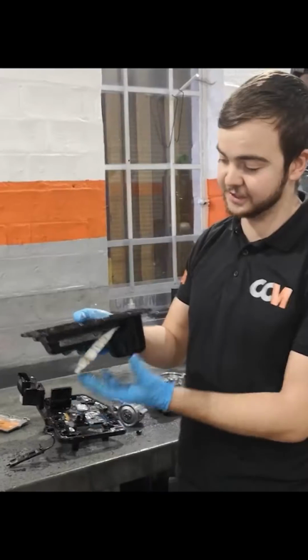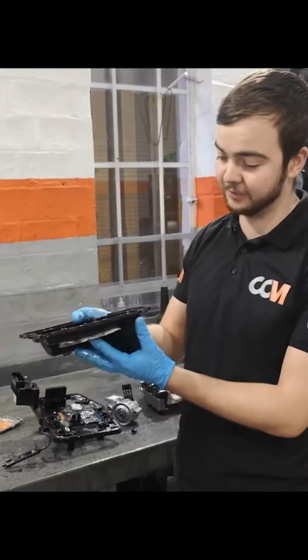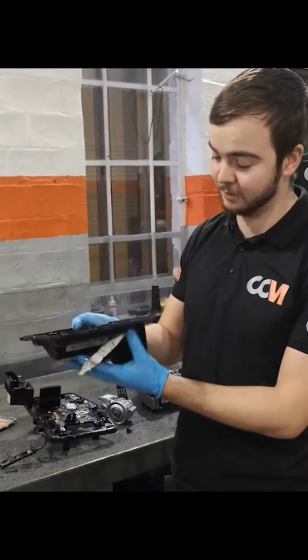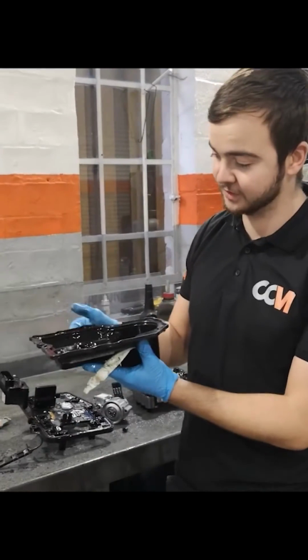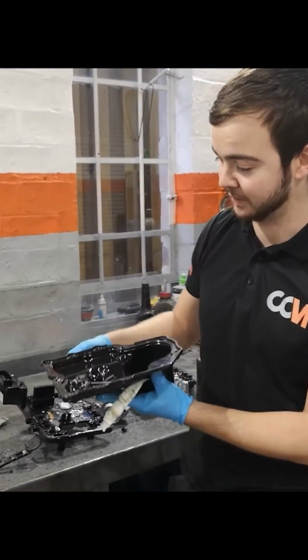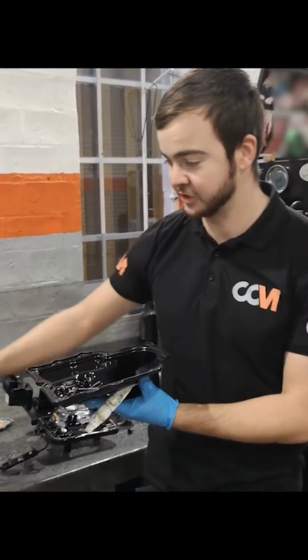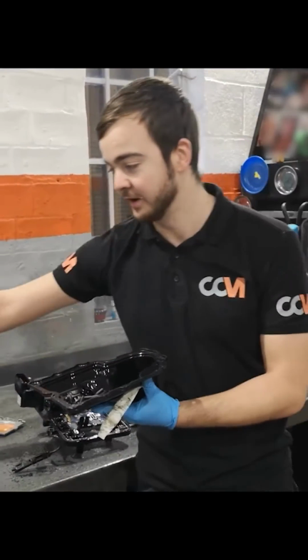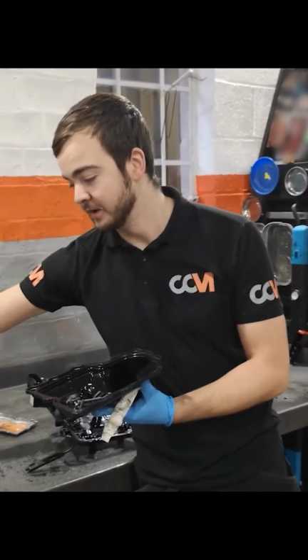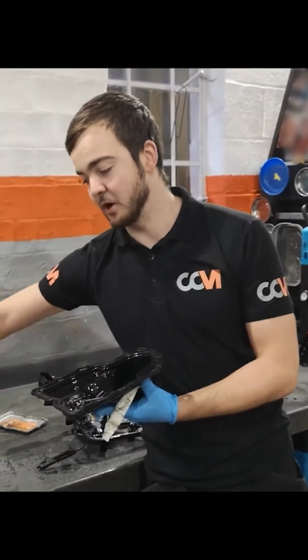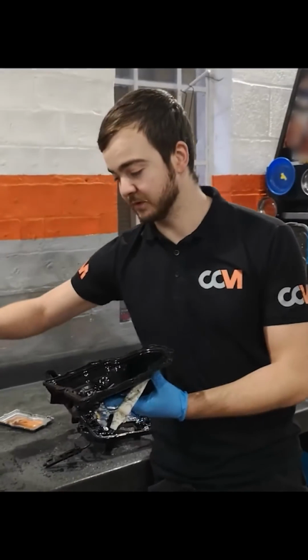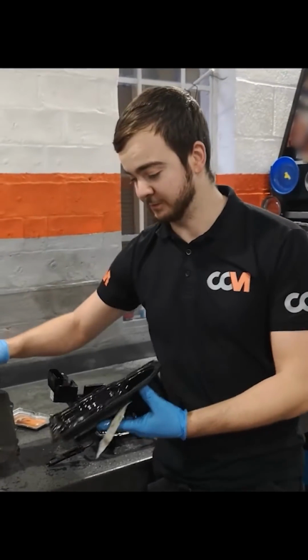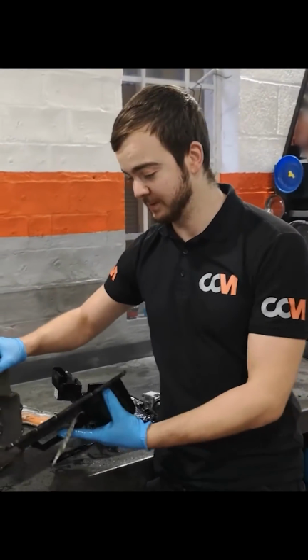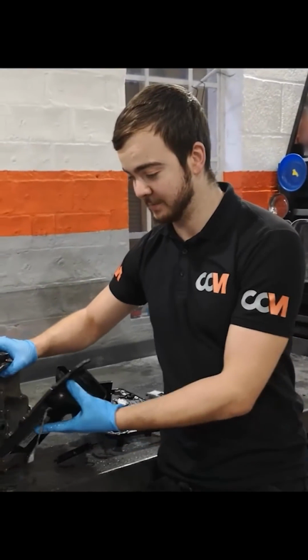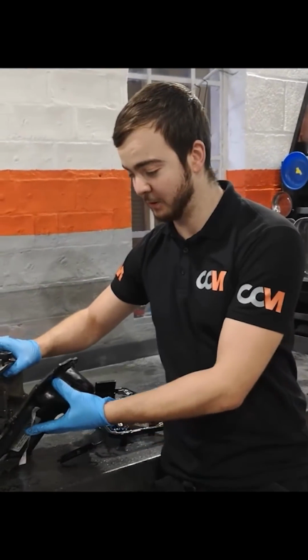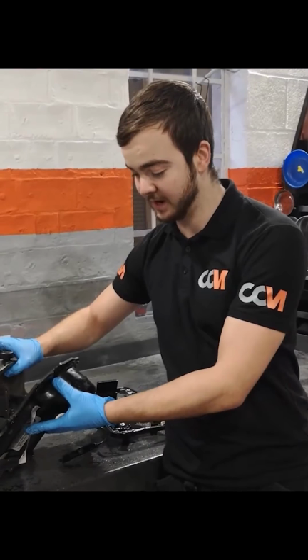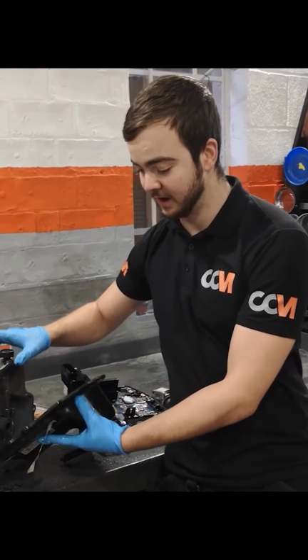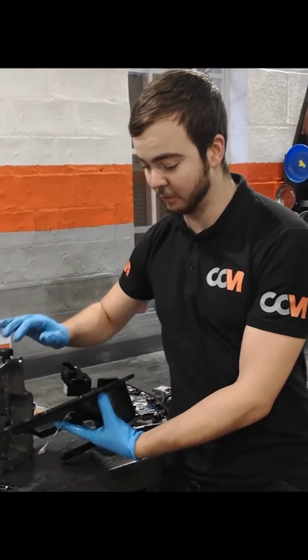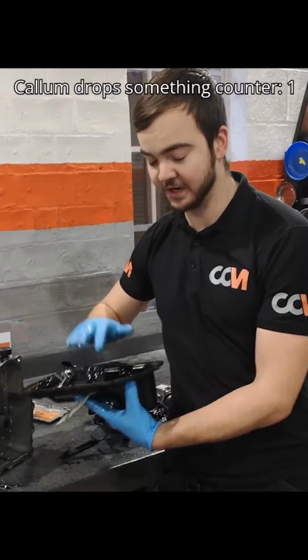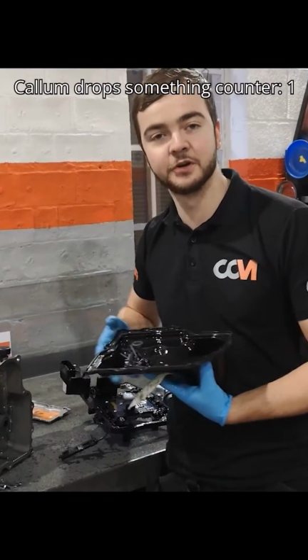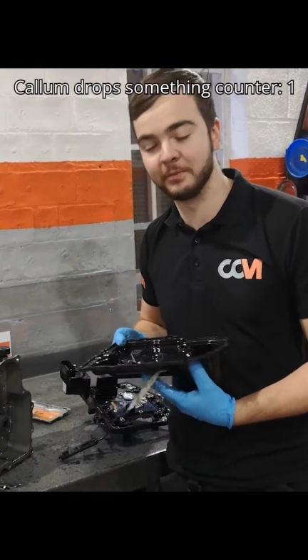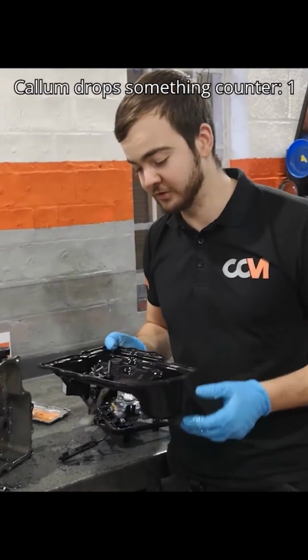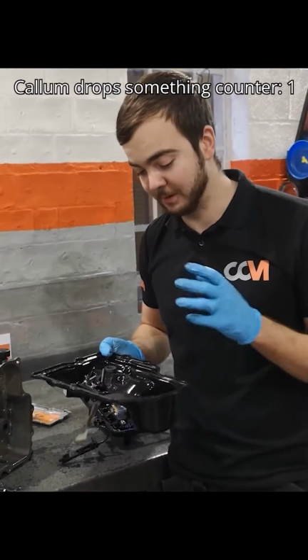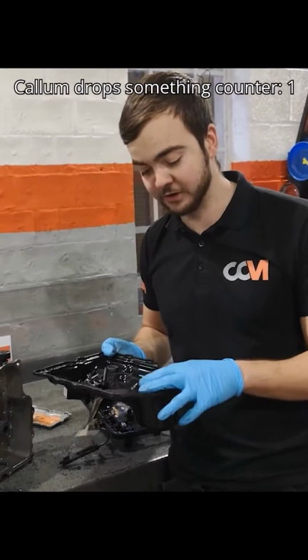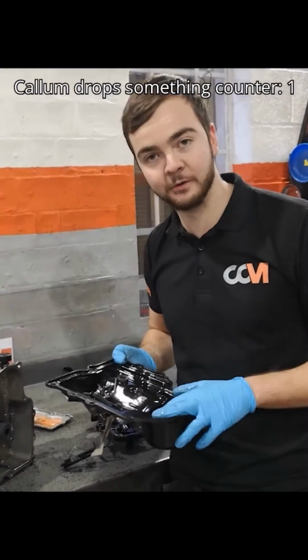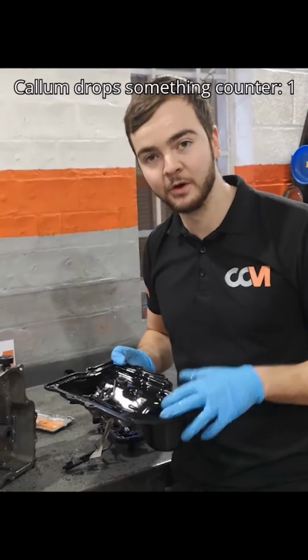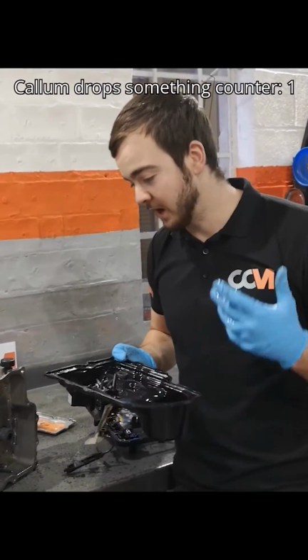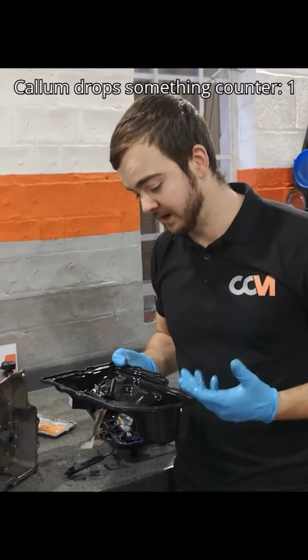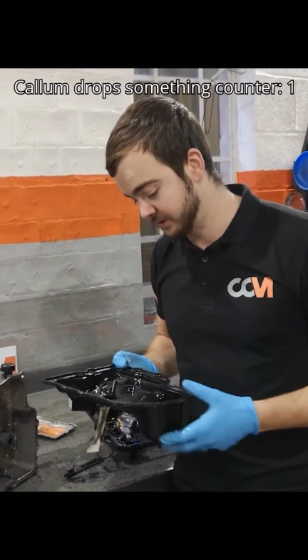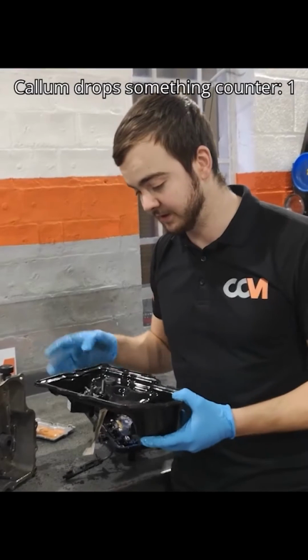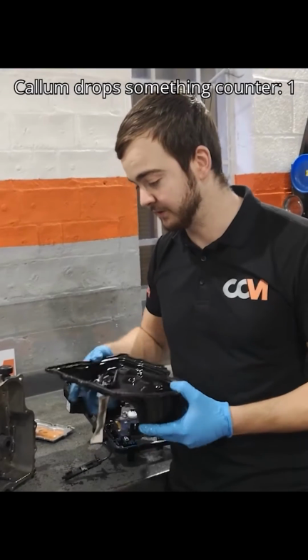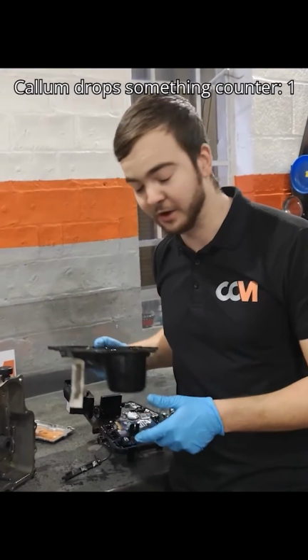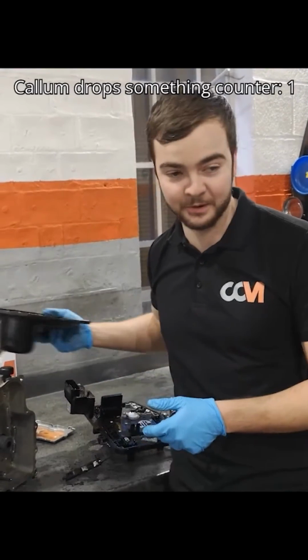This is the stump for the gearbox mechatronics unit — this would normally be salvaged upon here. All this does is store your hydraulic mechatronics unit oil and allows it not to go anywhere.